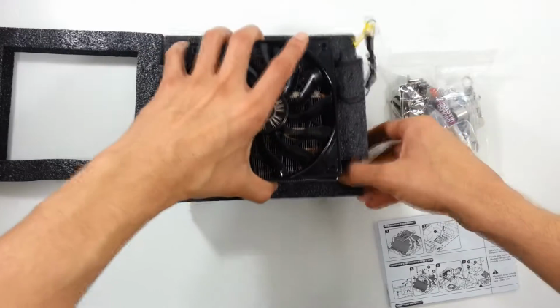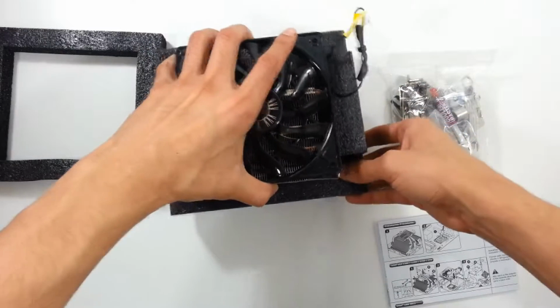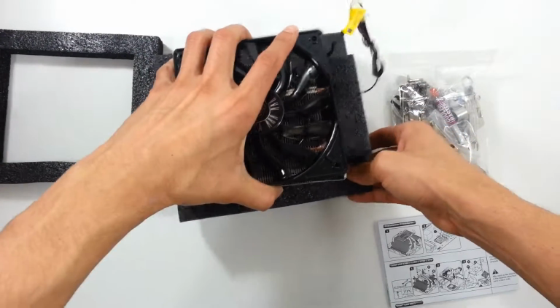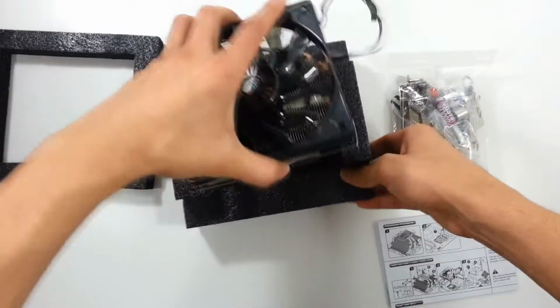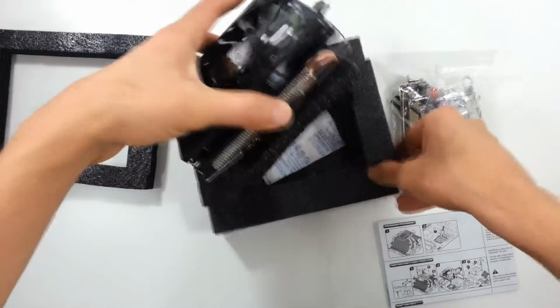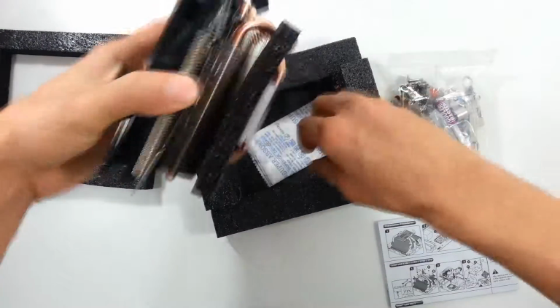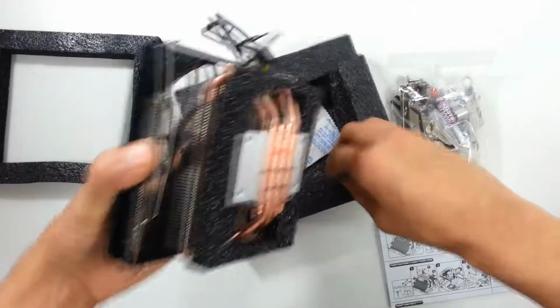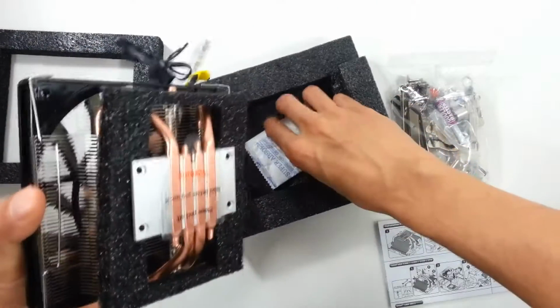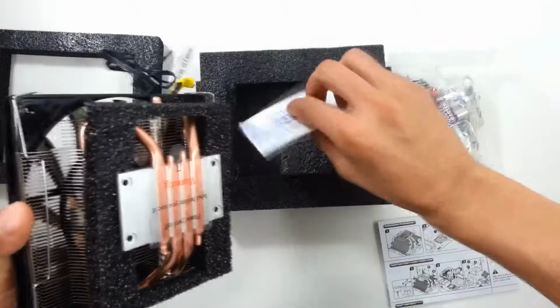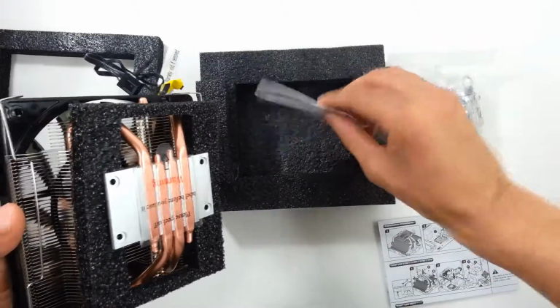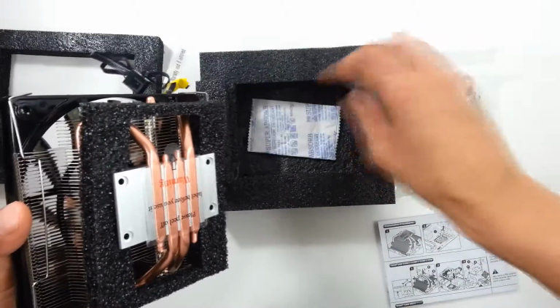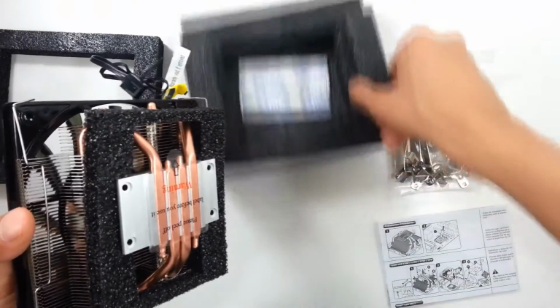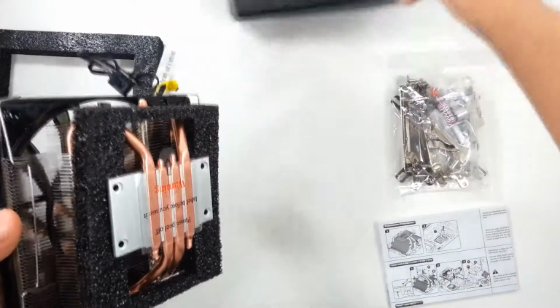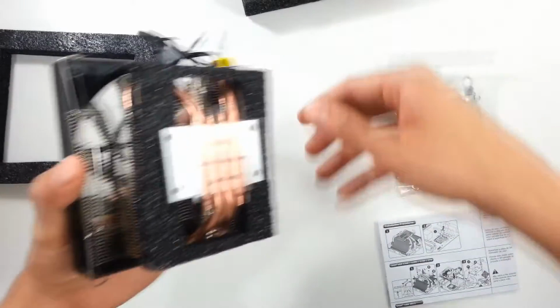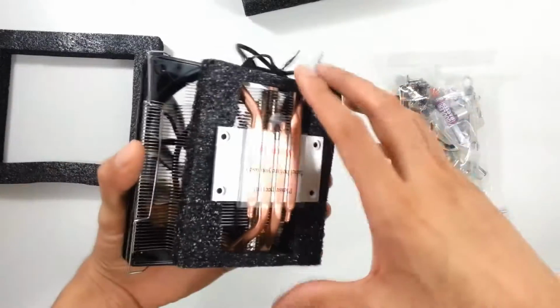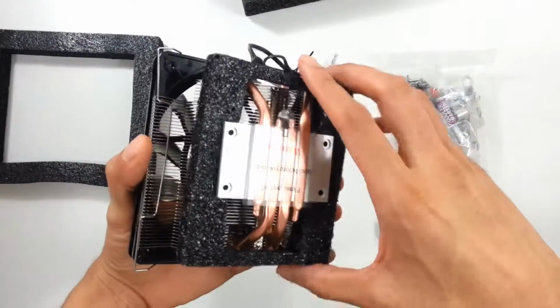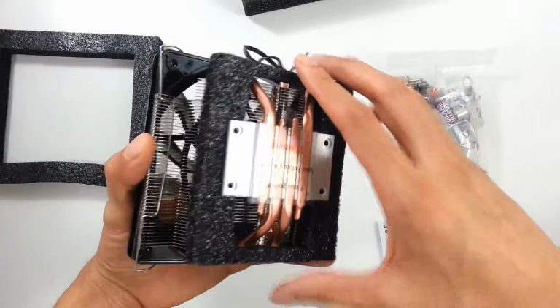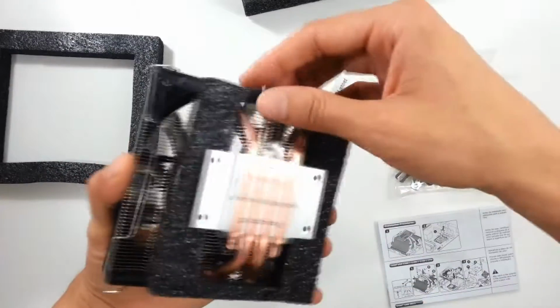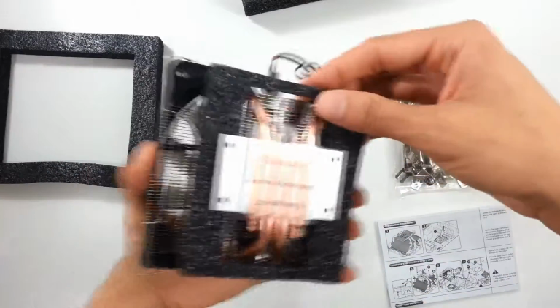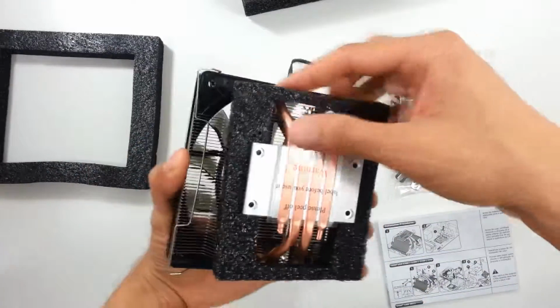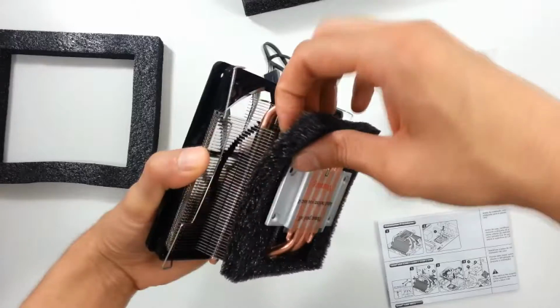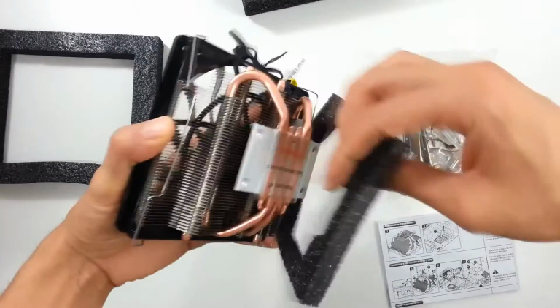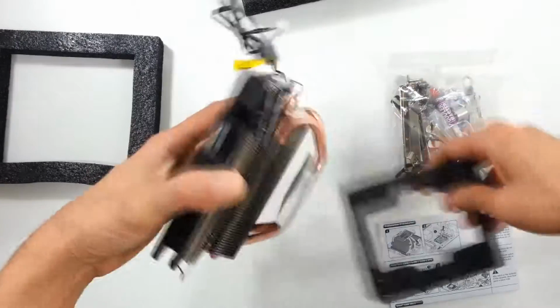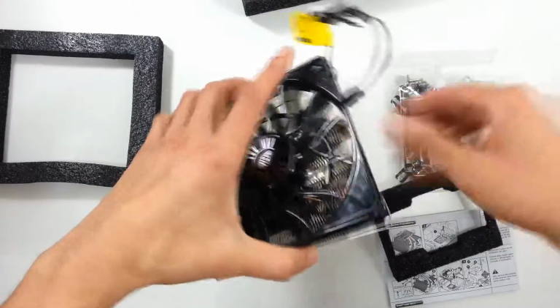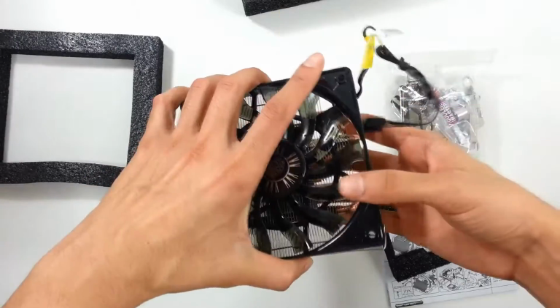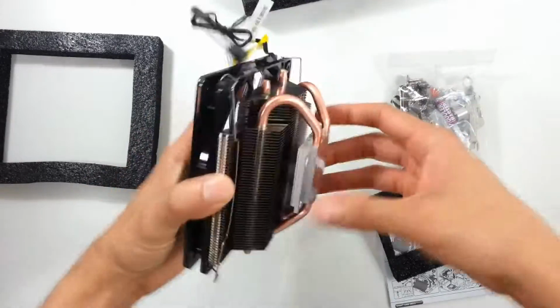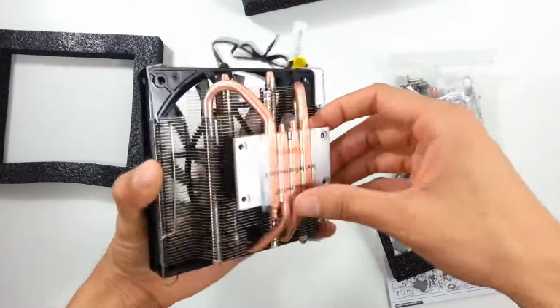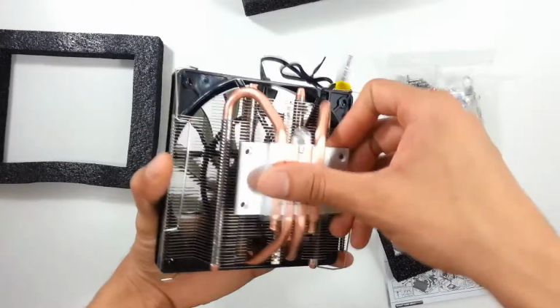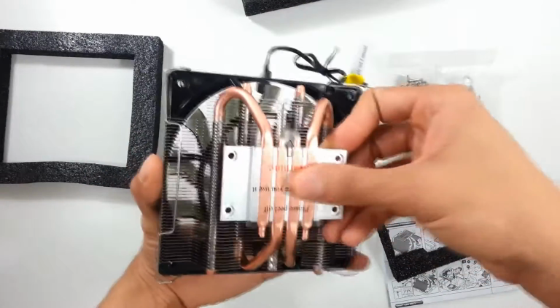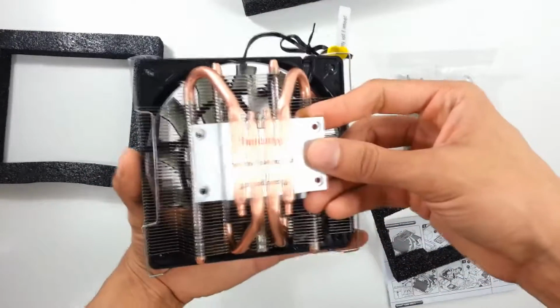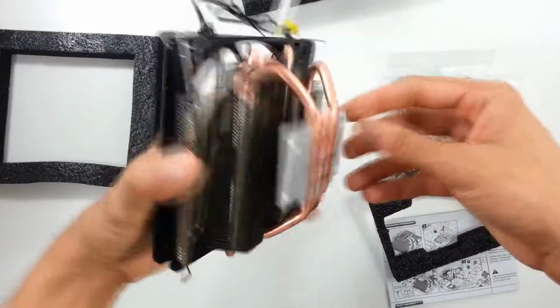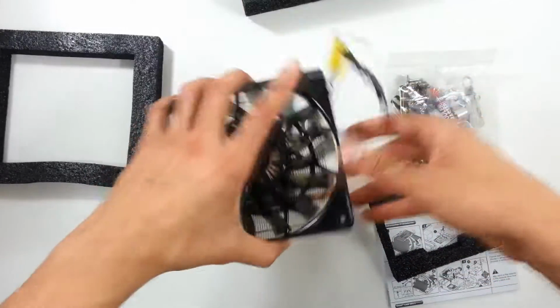And here it is — the fan. Don't worry about that; that's just one of those moisture-absorbing packets. And these are the heat fins, or the pipes. There are four of them touching. That's not bad.